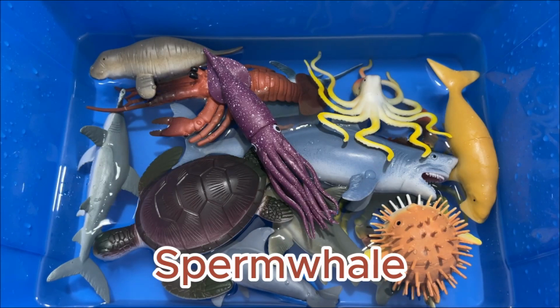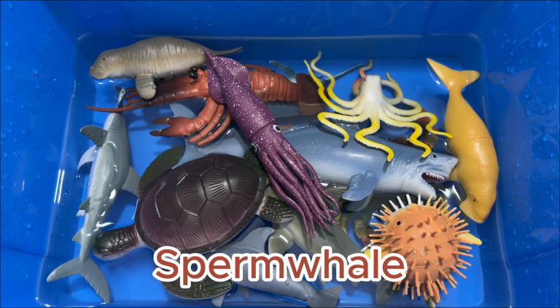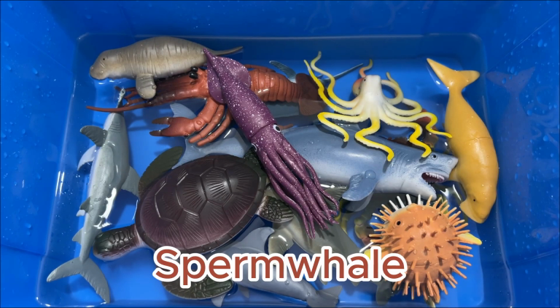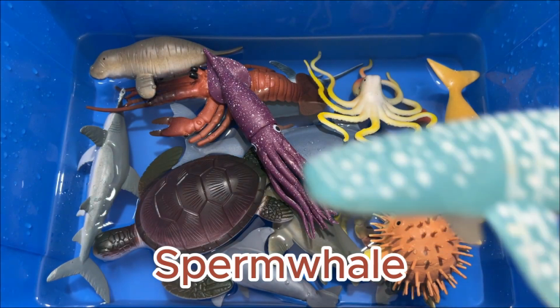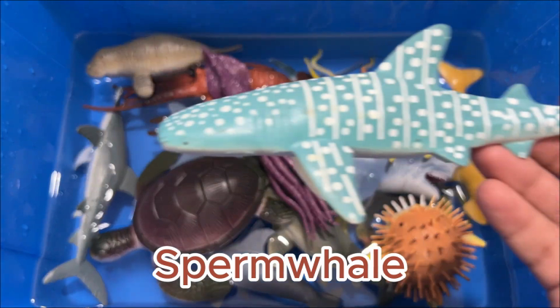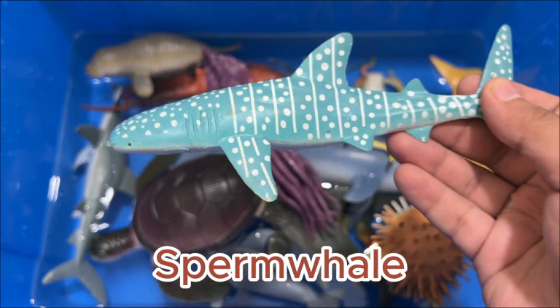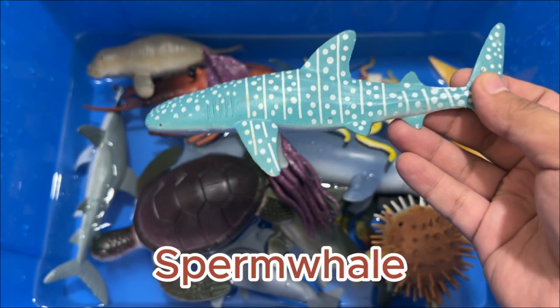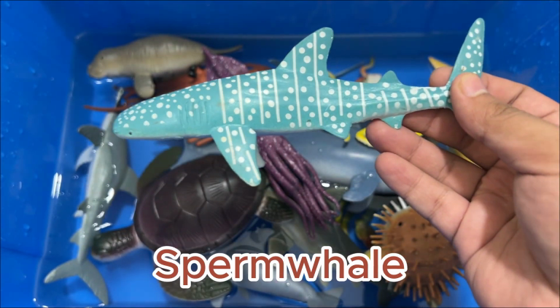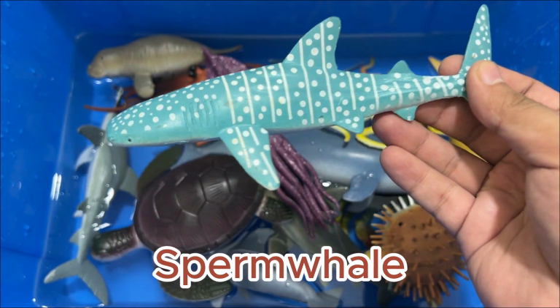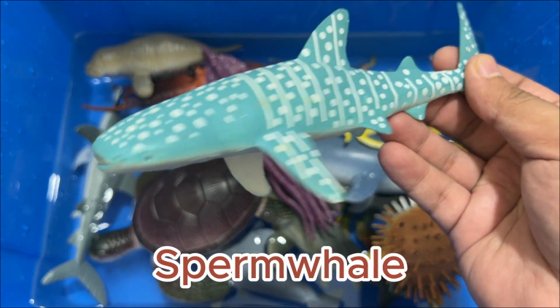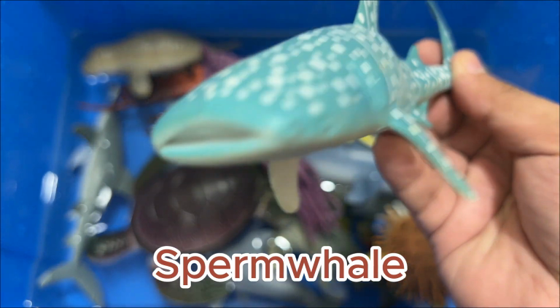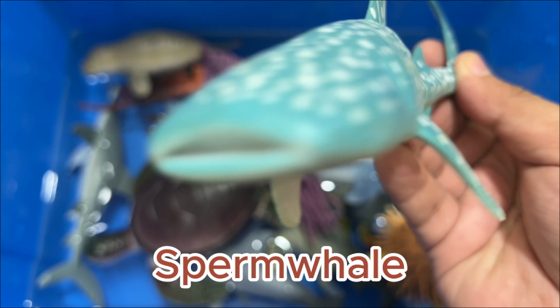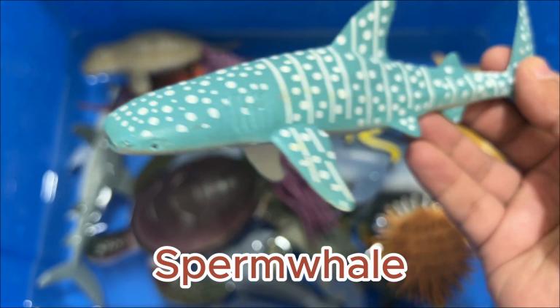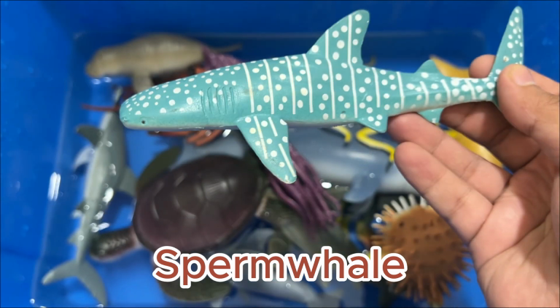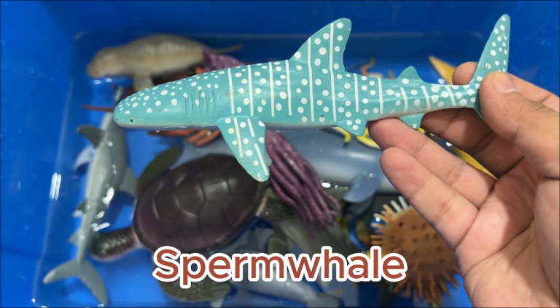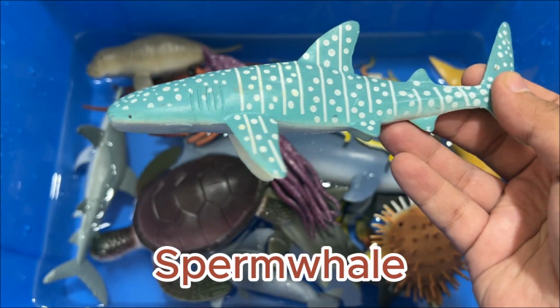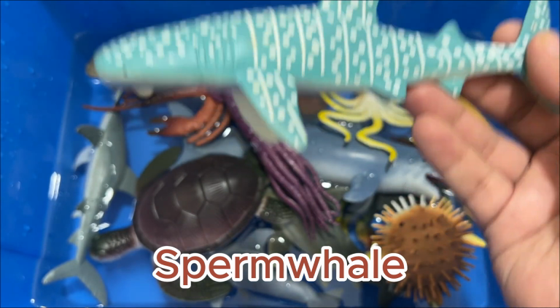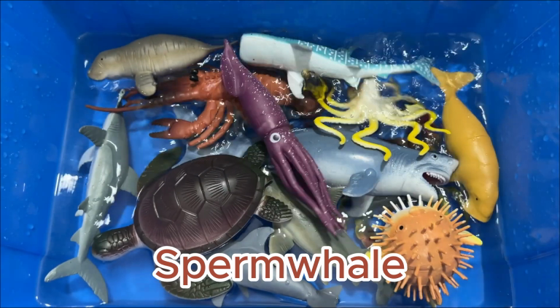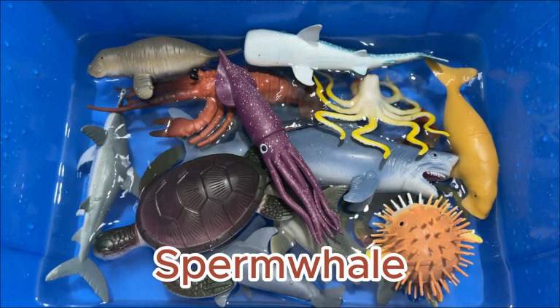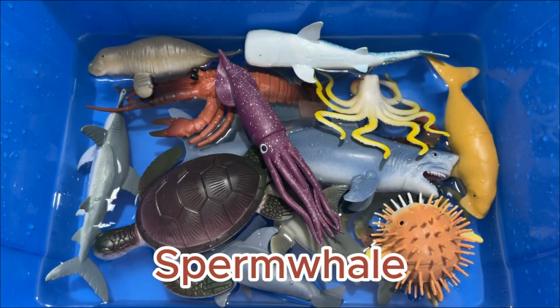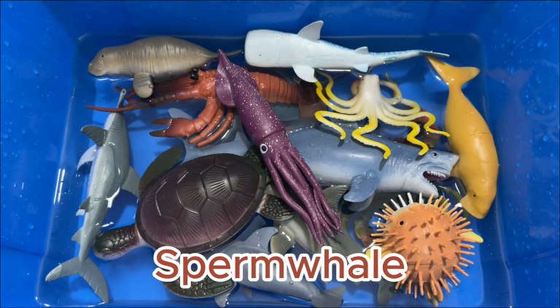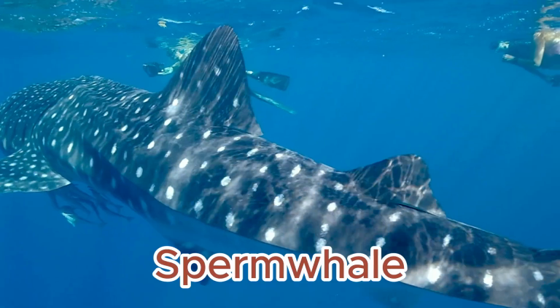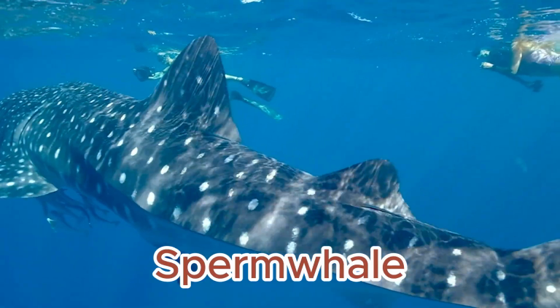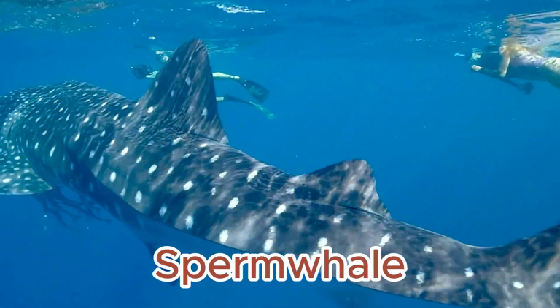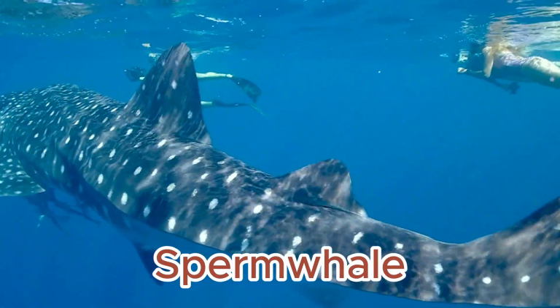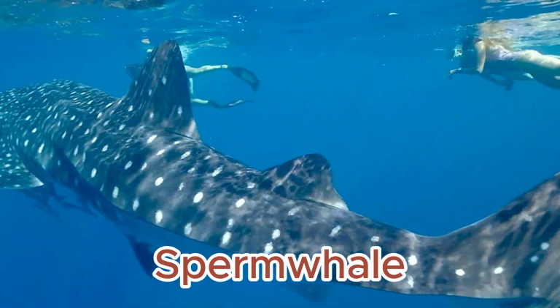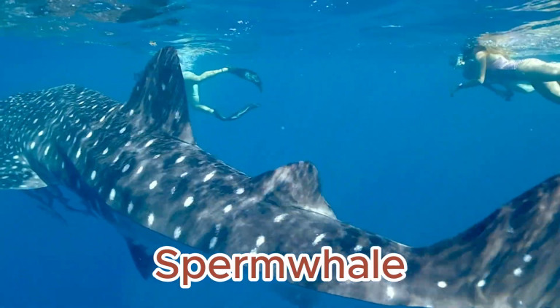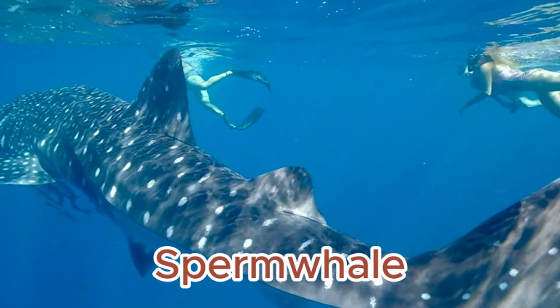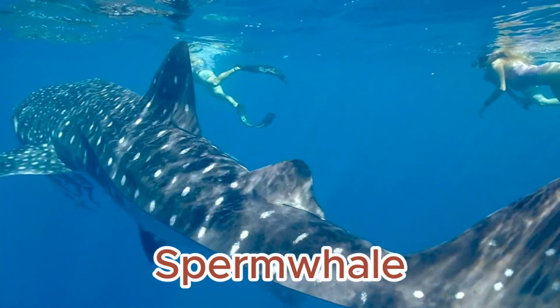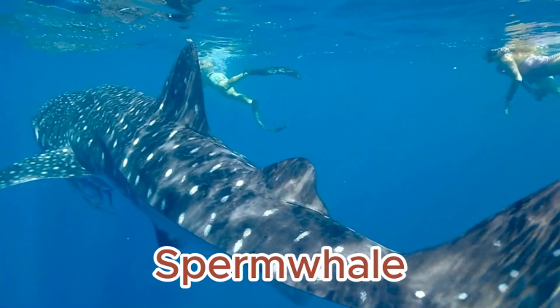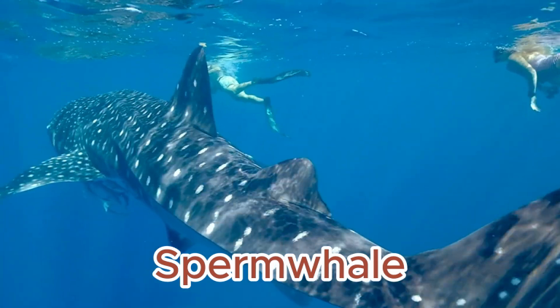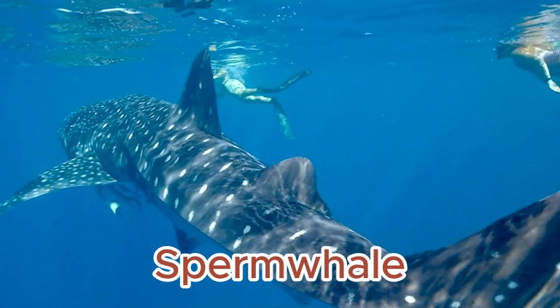The sperm whale's sleek shape is well-suited for deep diving, this species' specialty. Sperm whales can dive over 6,500 feet, remaining underwater for more than an hour.